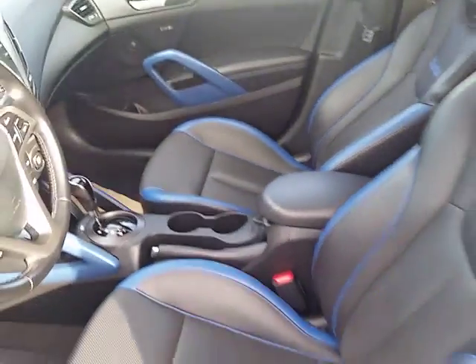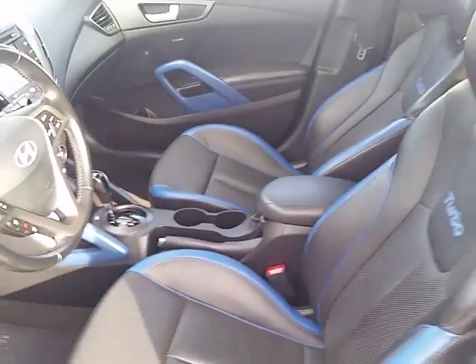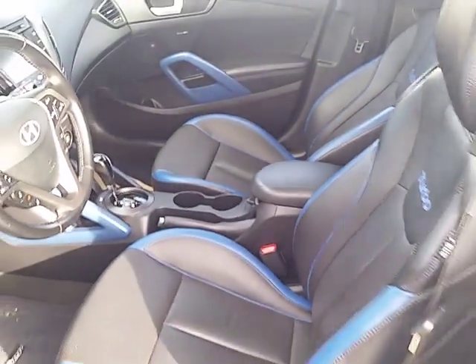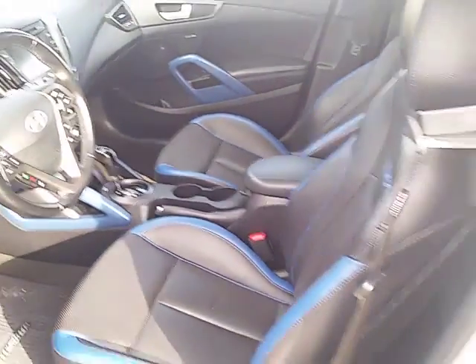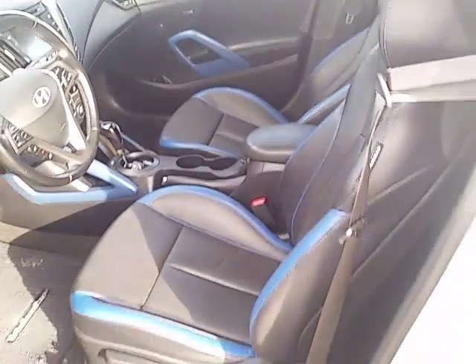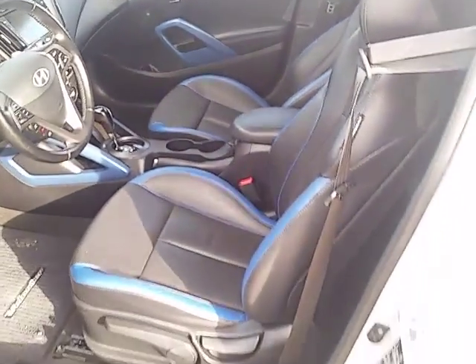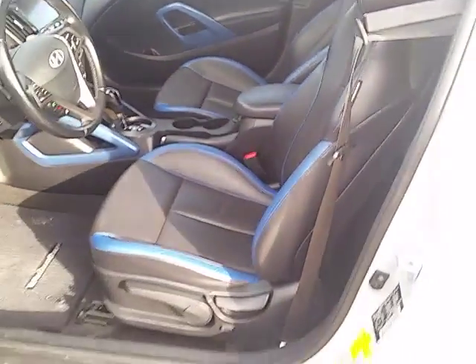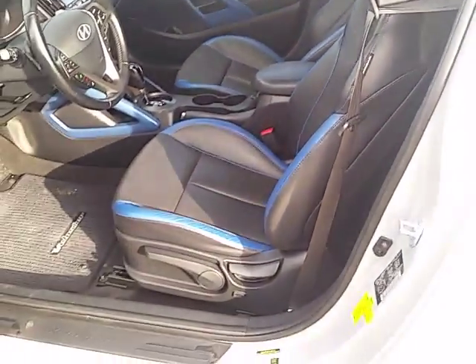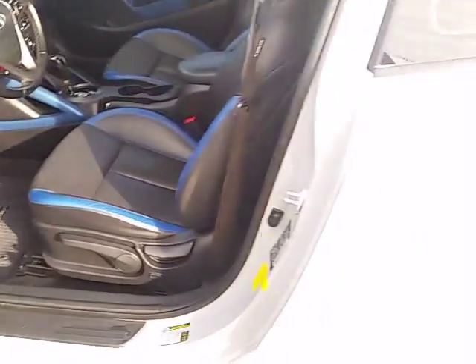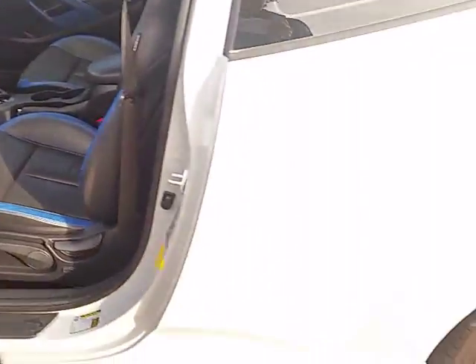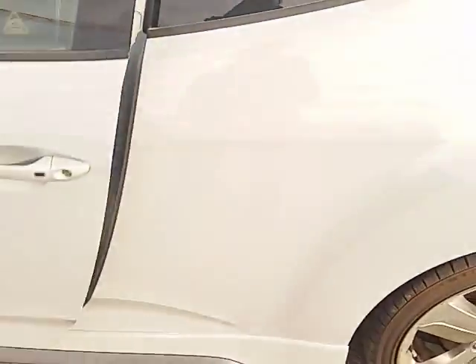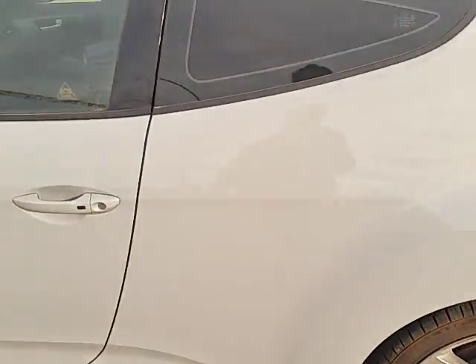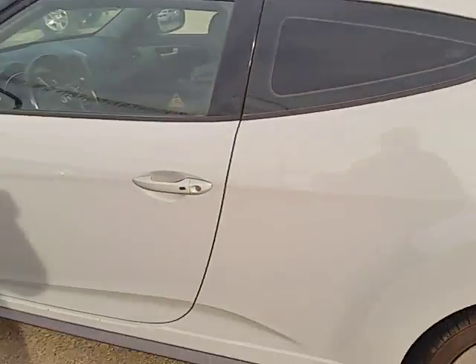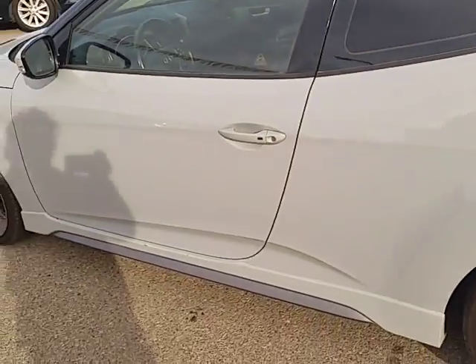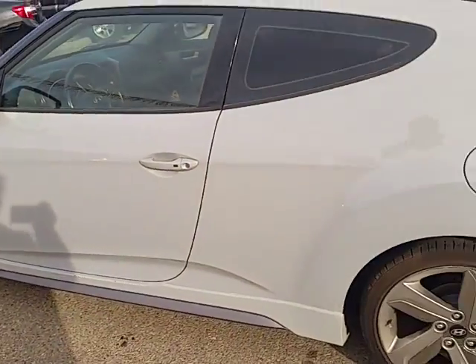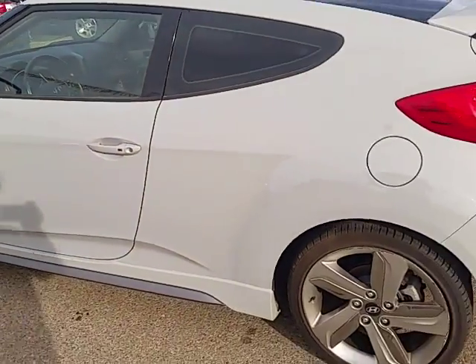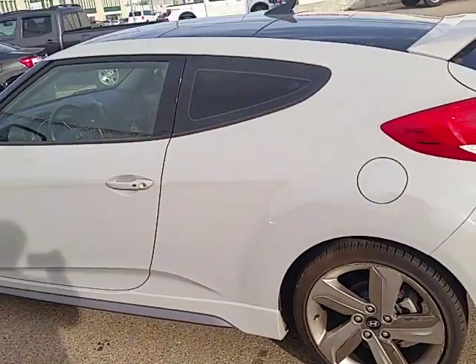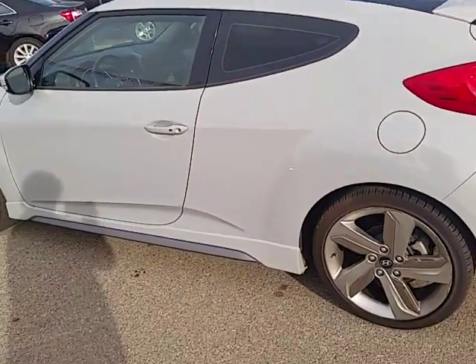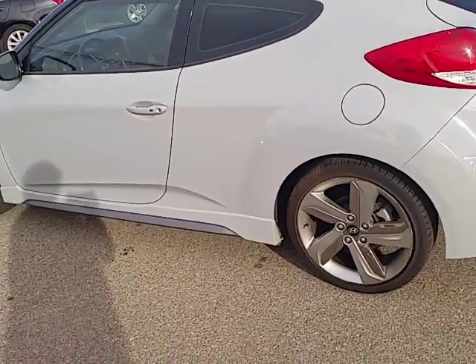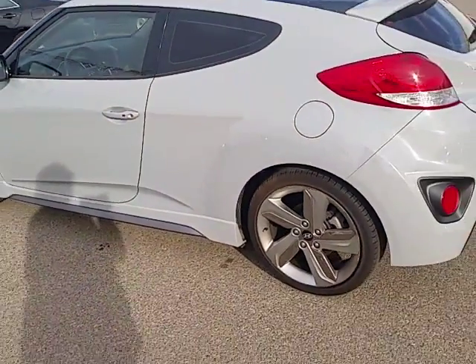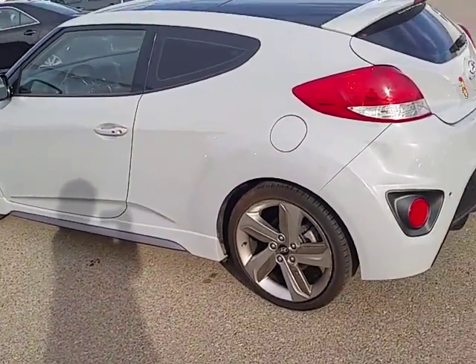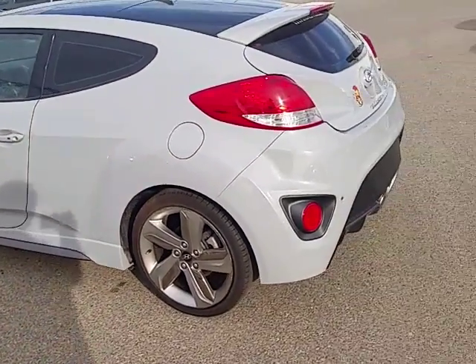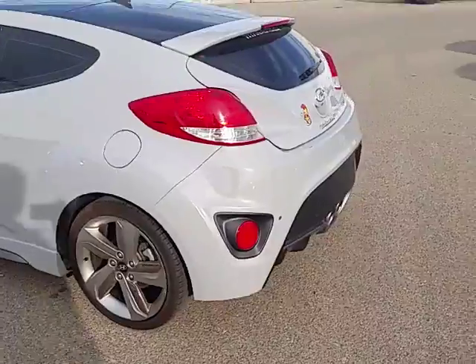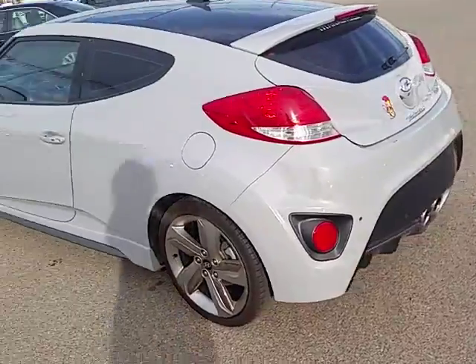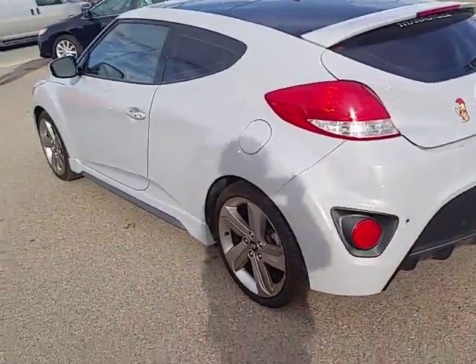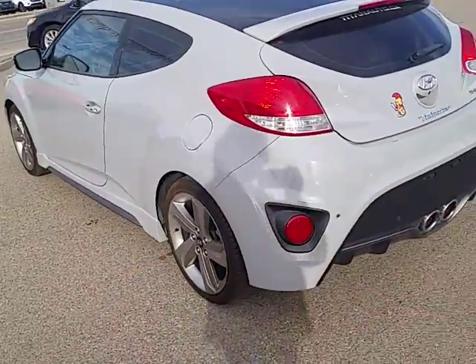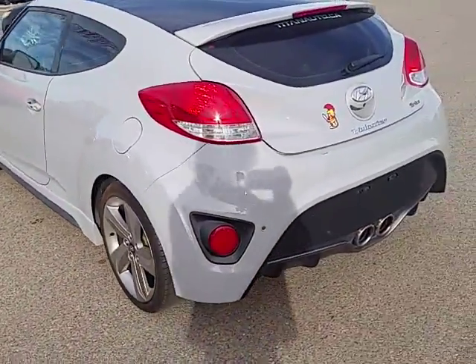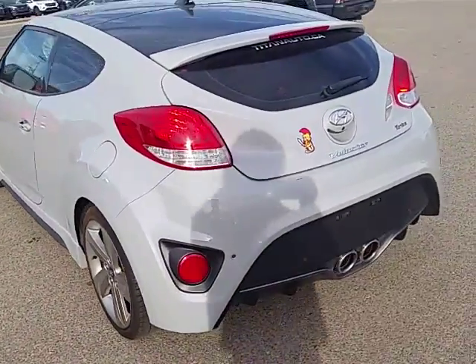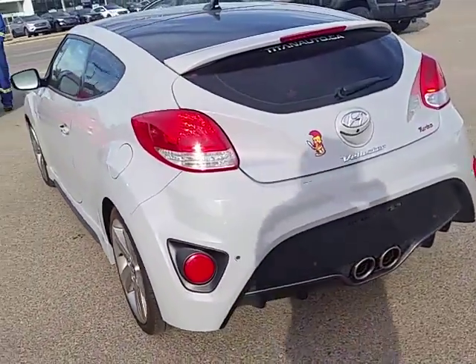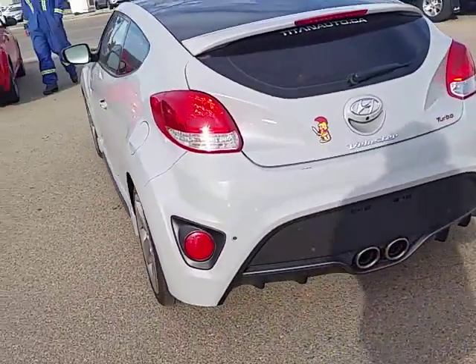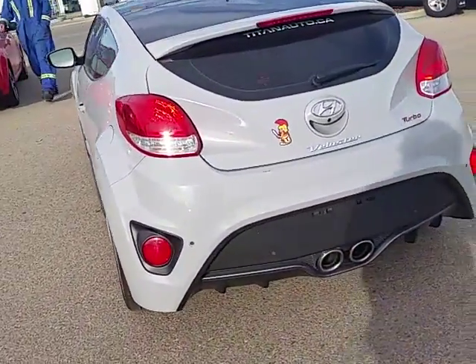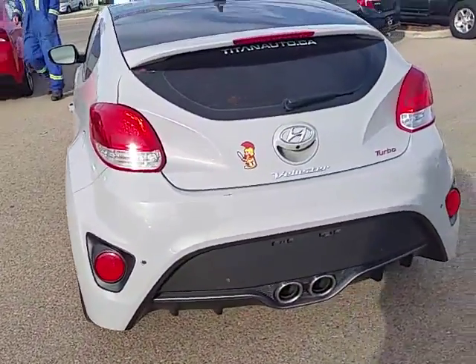As you can see the inside is all leather with a beautiful blue trim. All of our vehicles here at Tyone are fully reconditioned, serviced, detailed and ready to go.